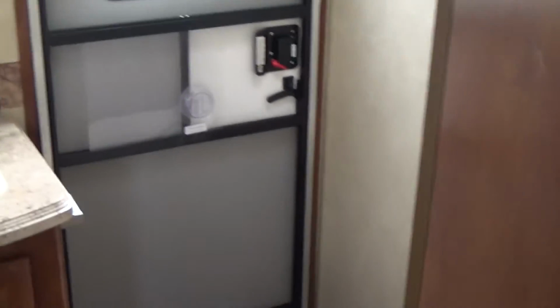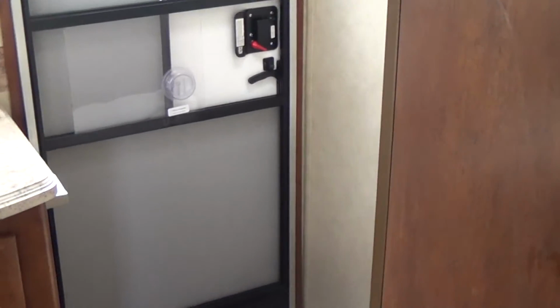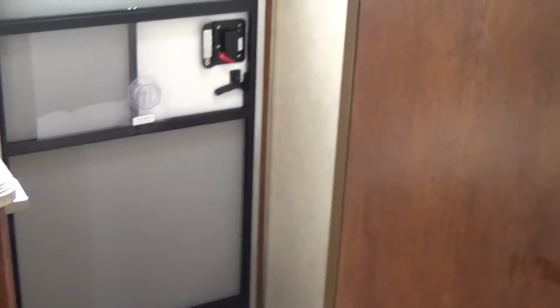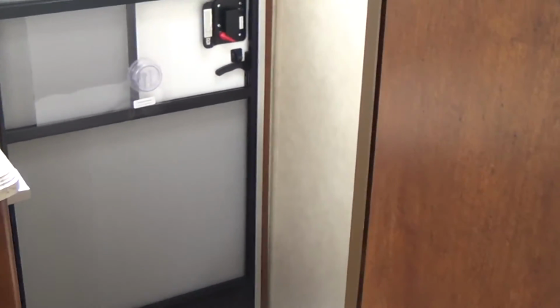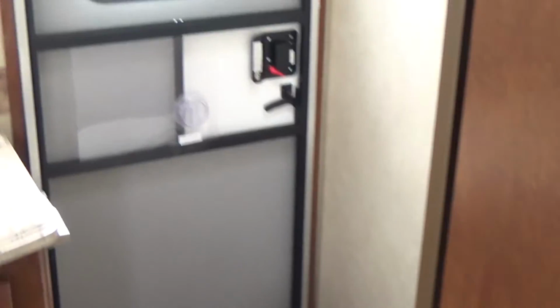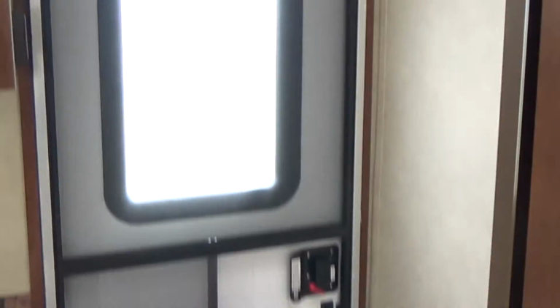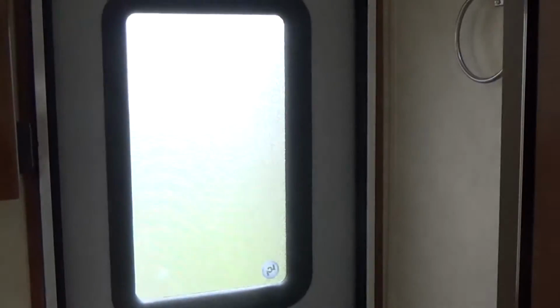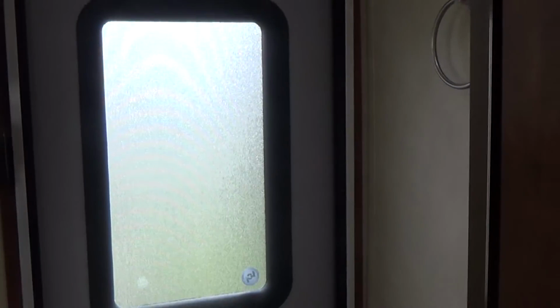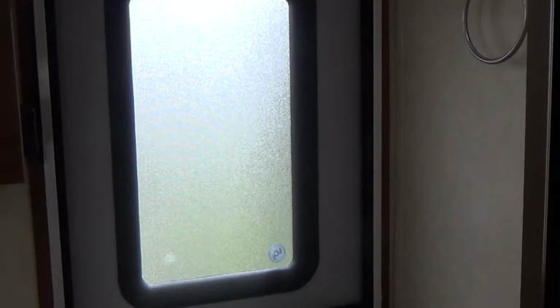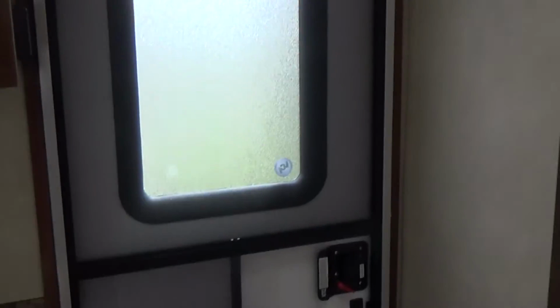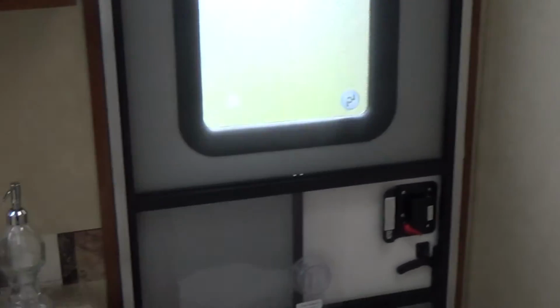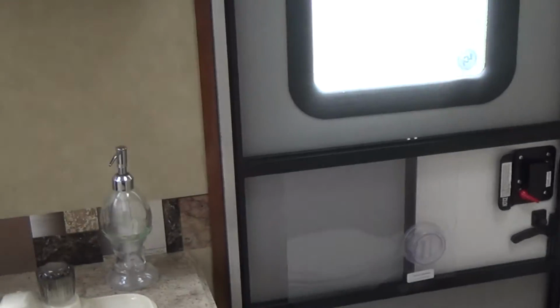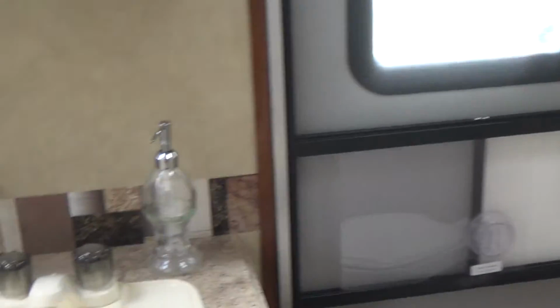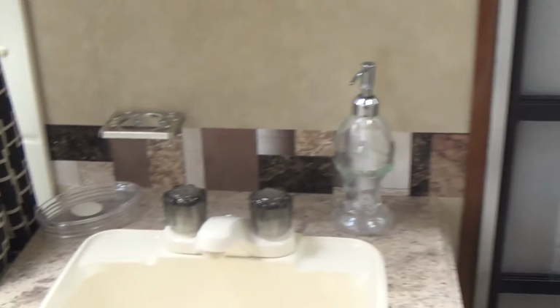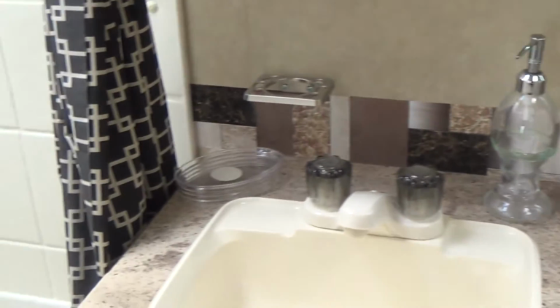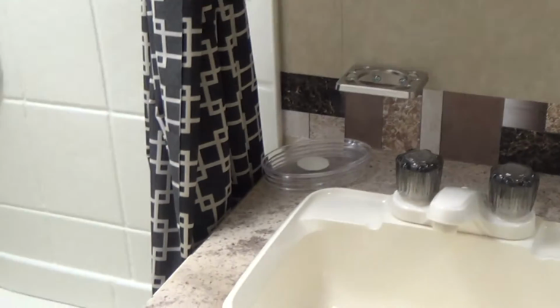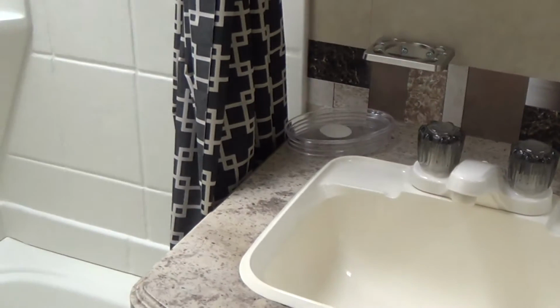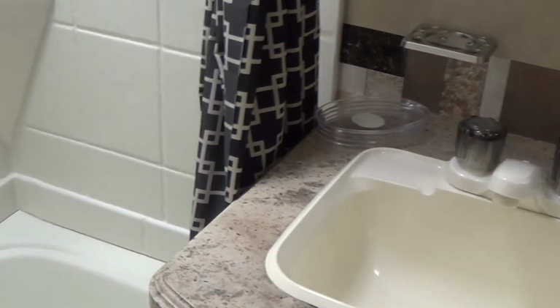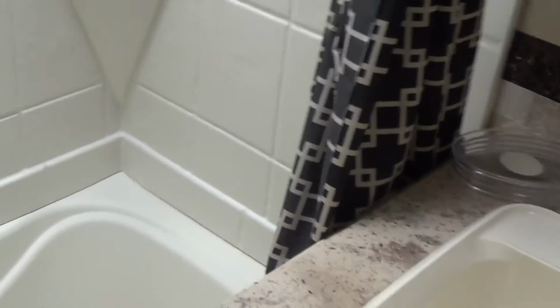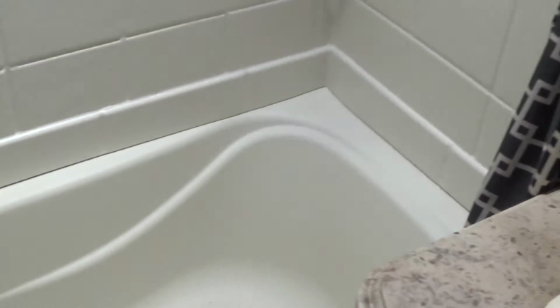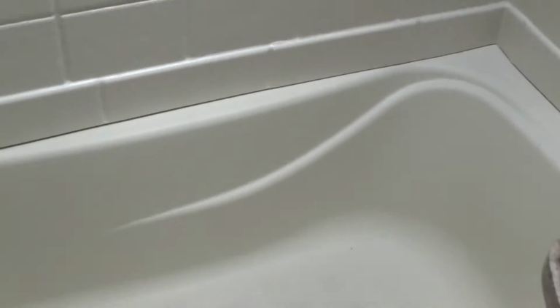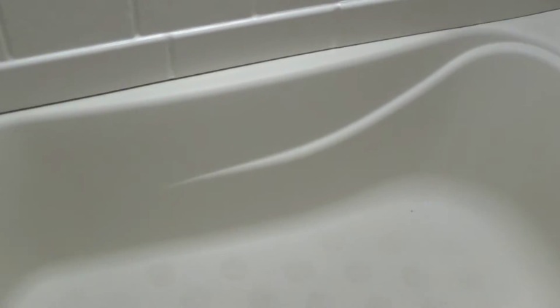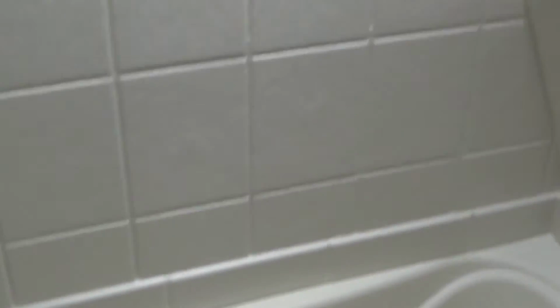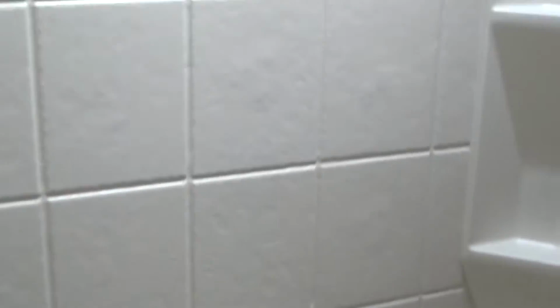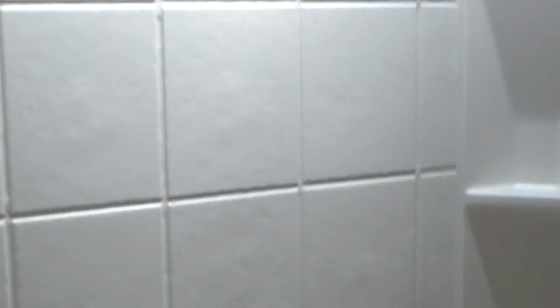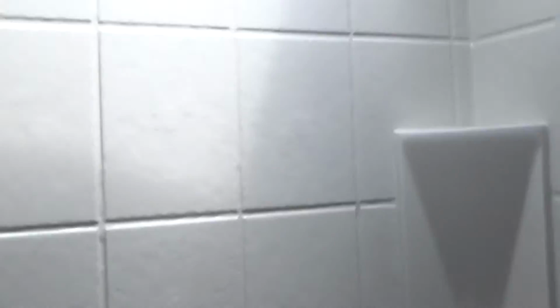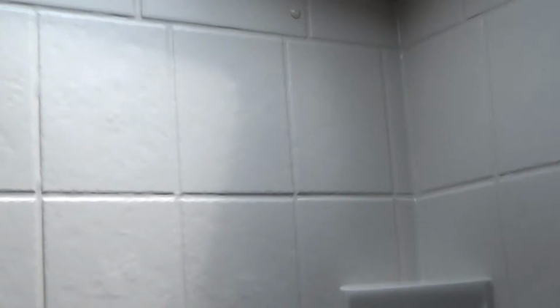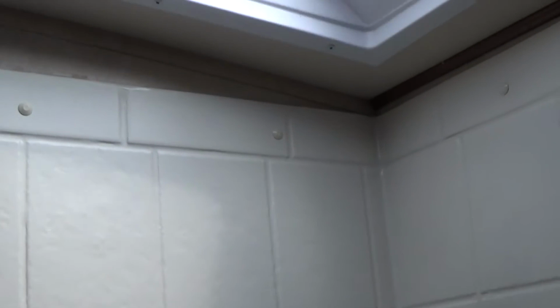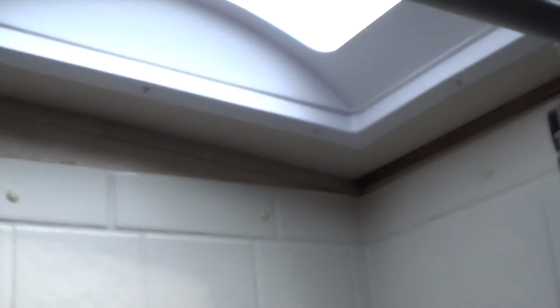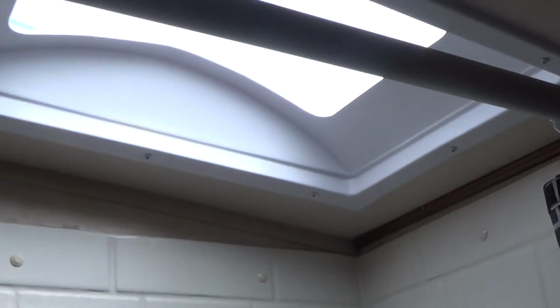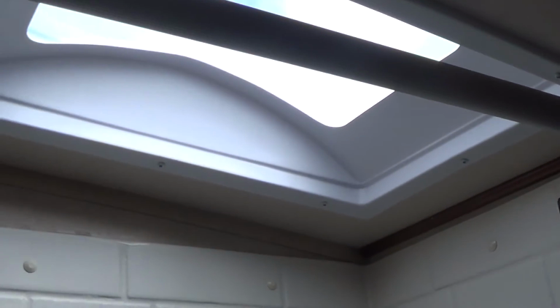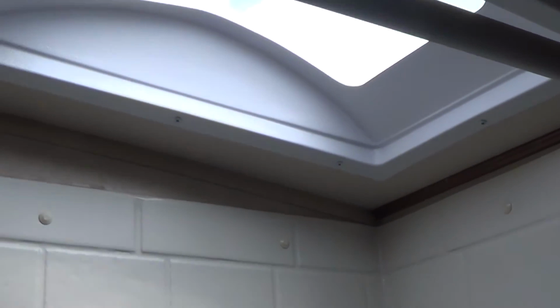The bathroom features an outside entrance, so if you're going up and down the road and somebody needs to make a pit stop, it's real easy to gain access. Shower-tub combo — since you're in a bunkhouse travel trailer, I'm assuming there are children here, so easier to keep them clean in the tub.